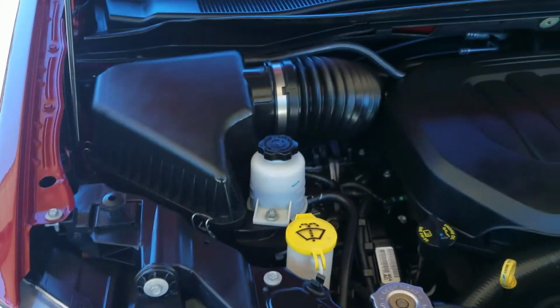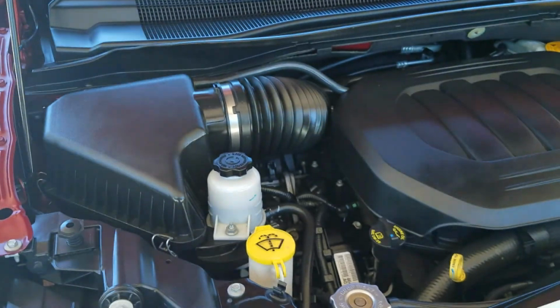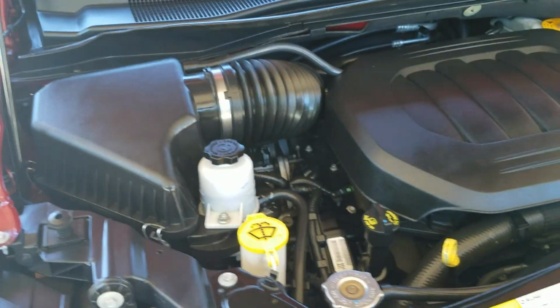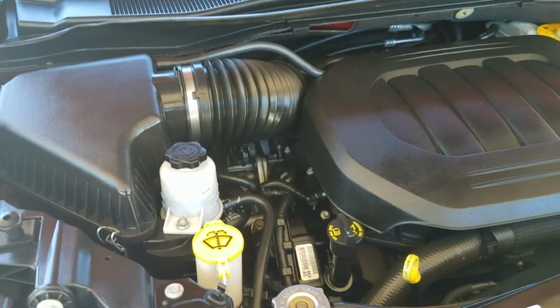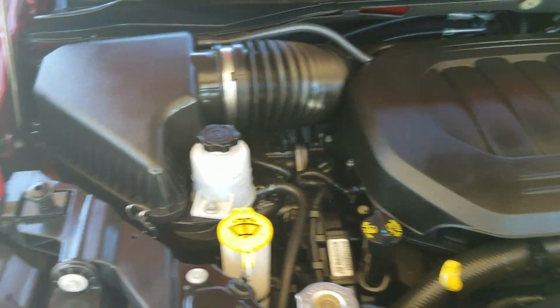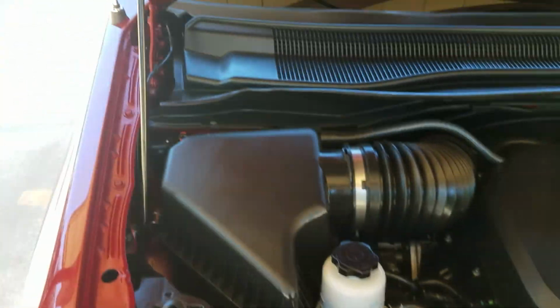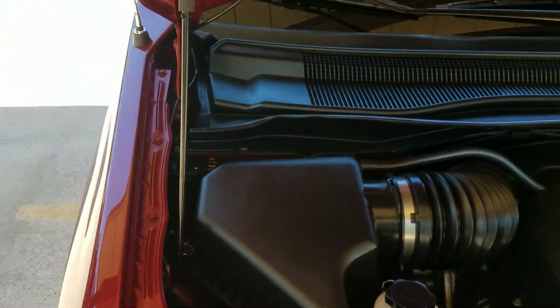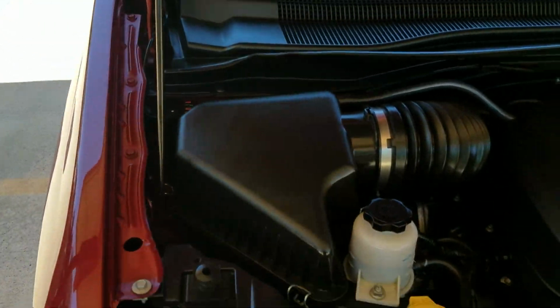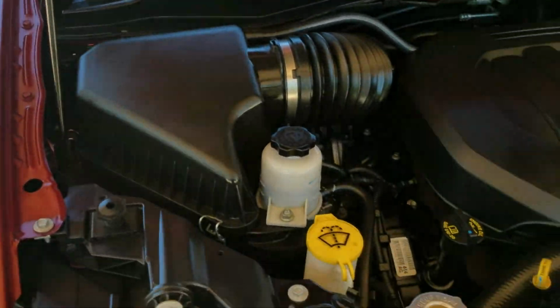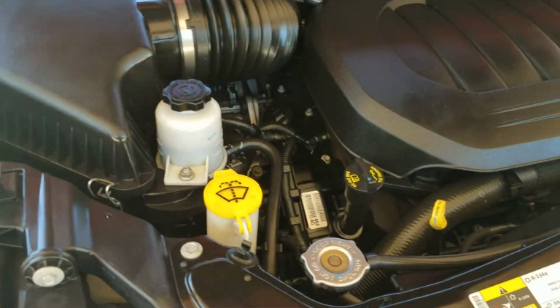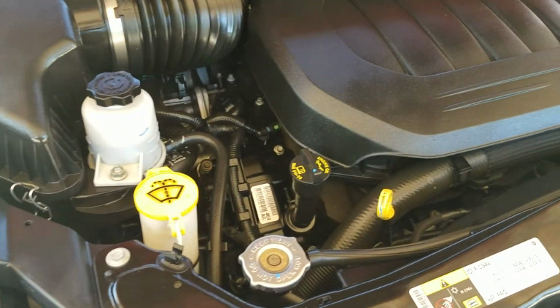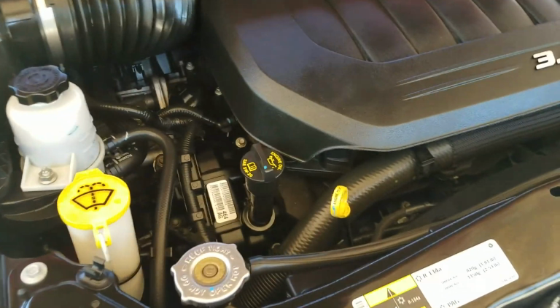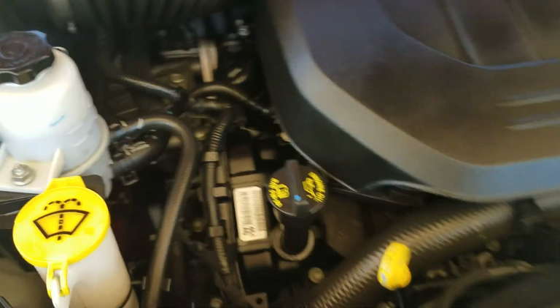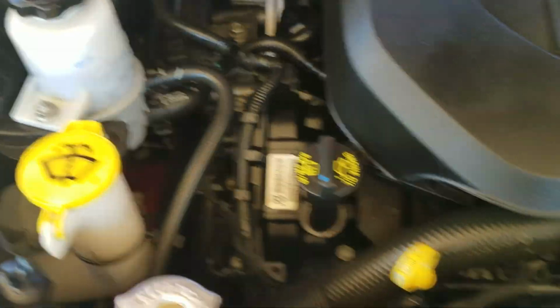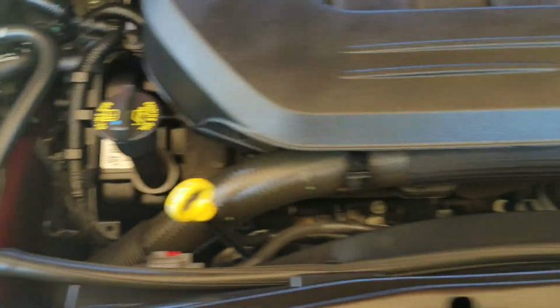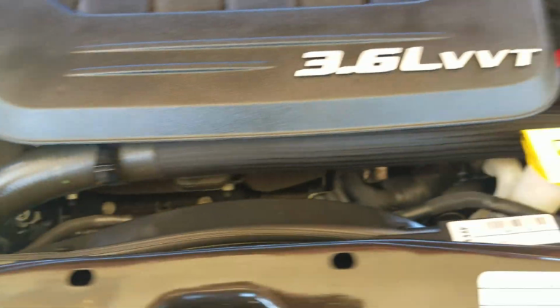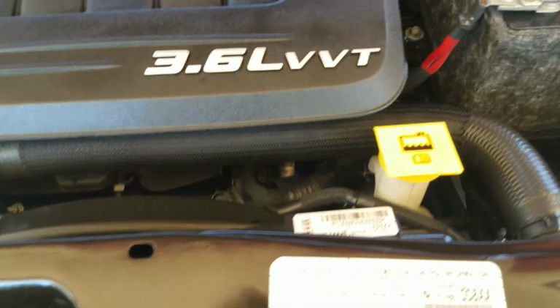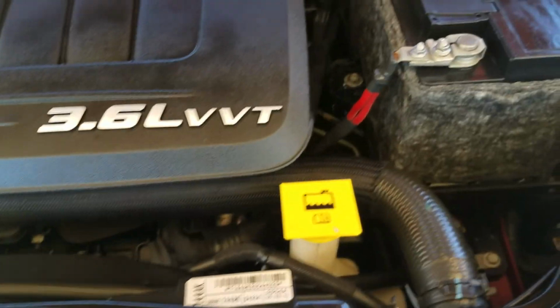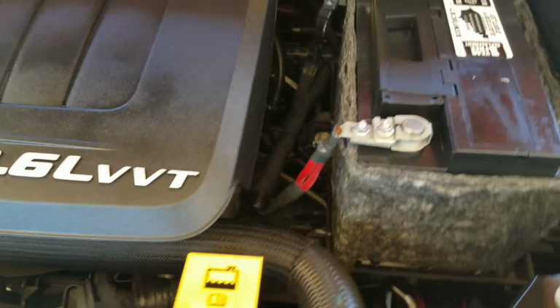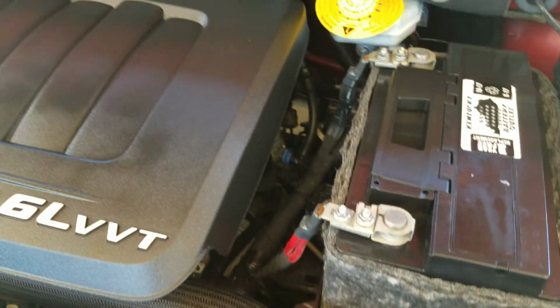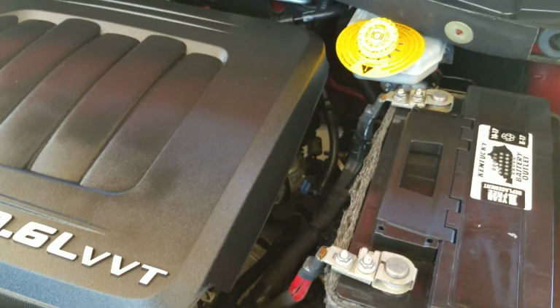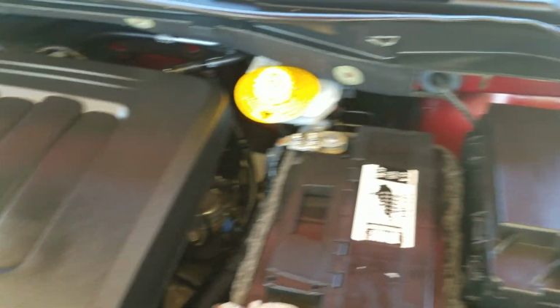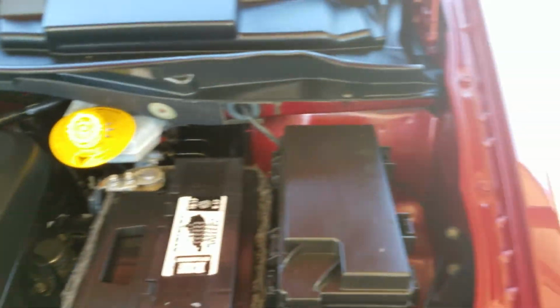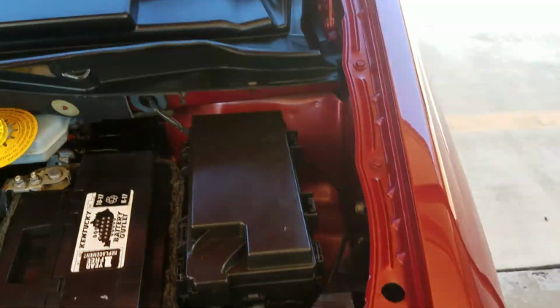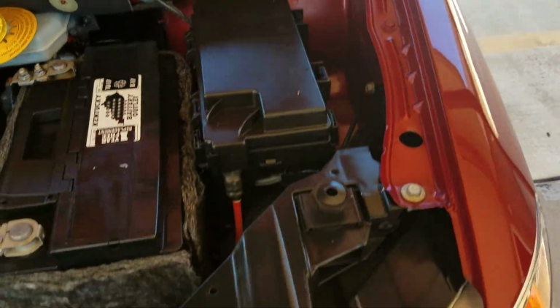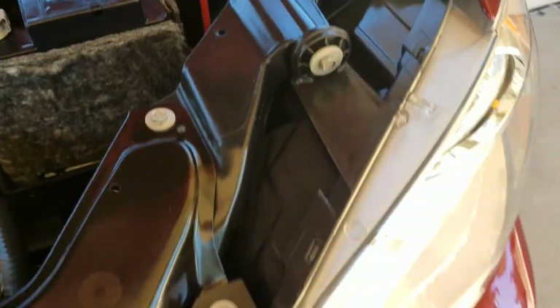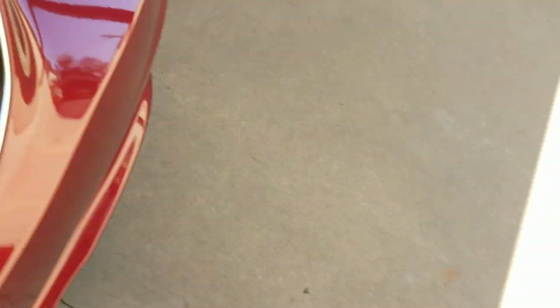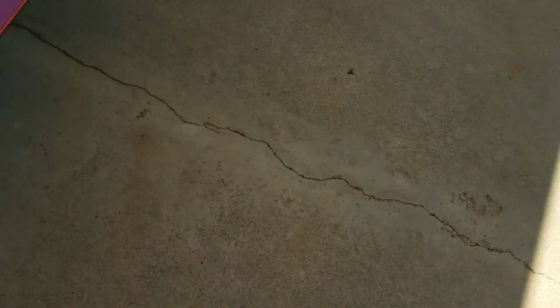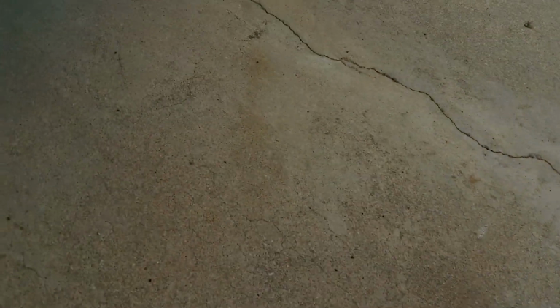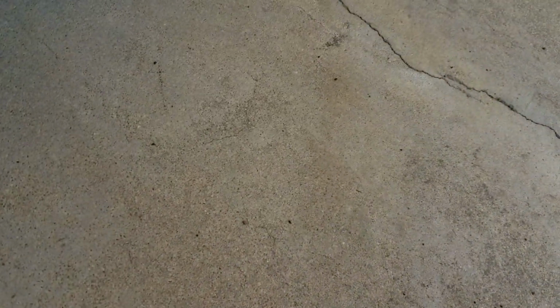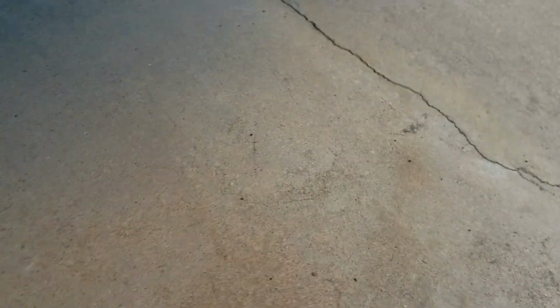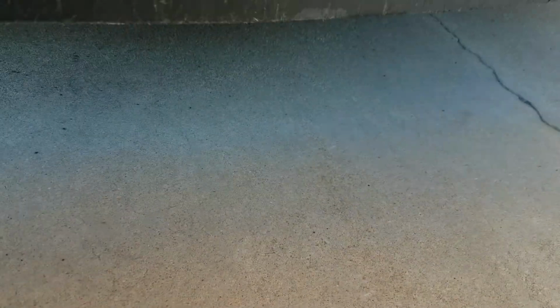Let's pop the hood so you can hear it run. Underneath the hood is a 3.6 V6 engine. We've checked this over for any damage, any leaks, and any water damage. Everything looks good — it idles smoothly and everything under the hood looks just like it should.